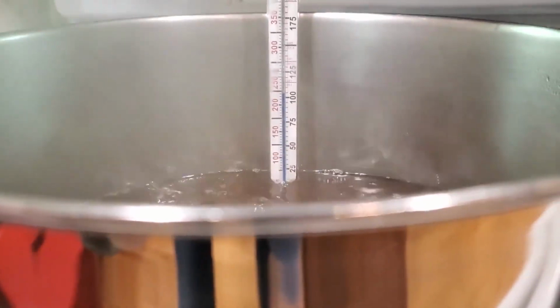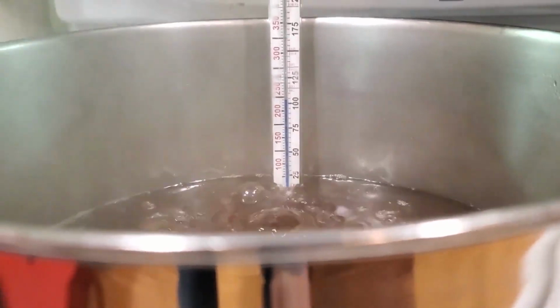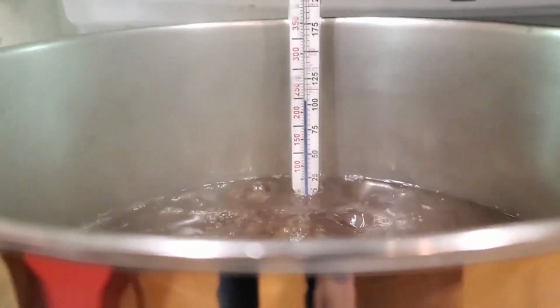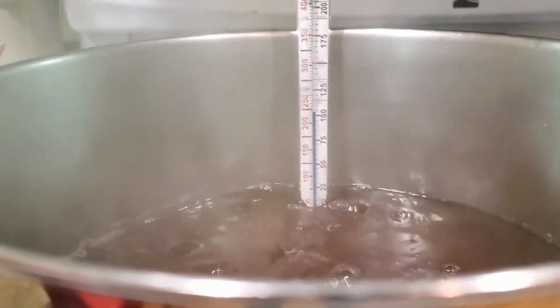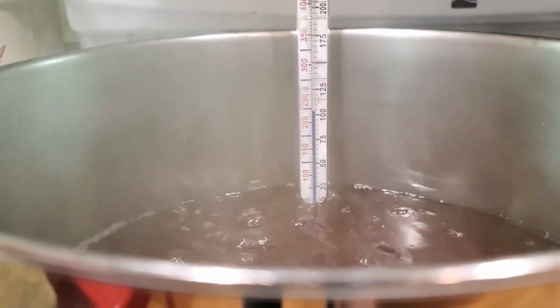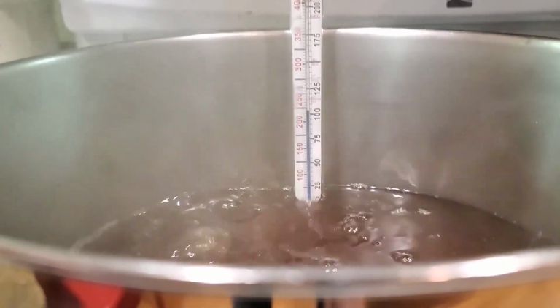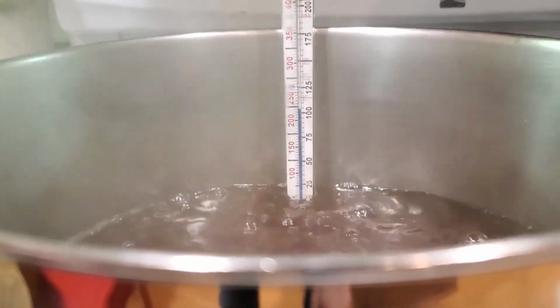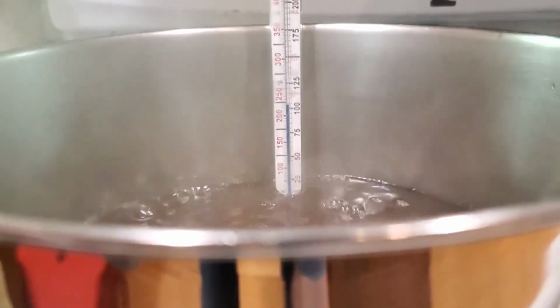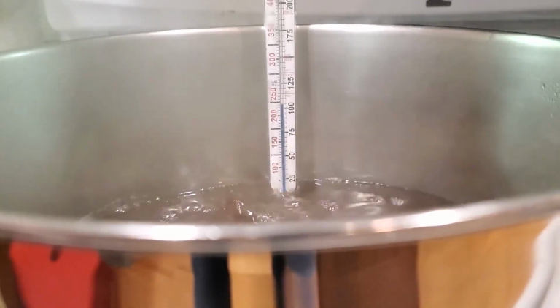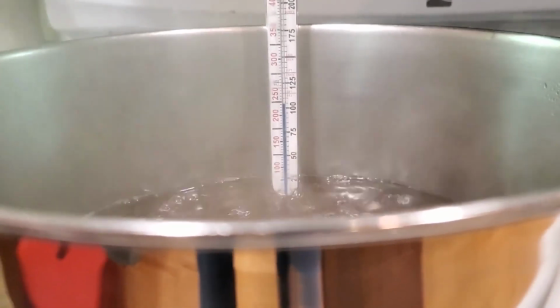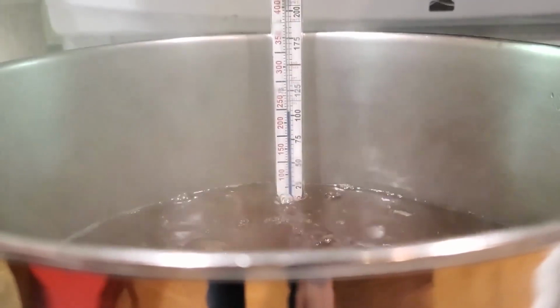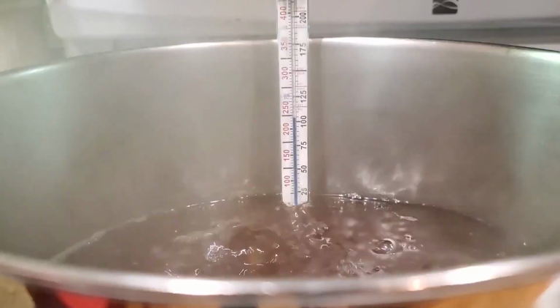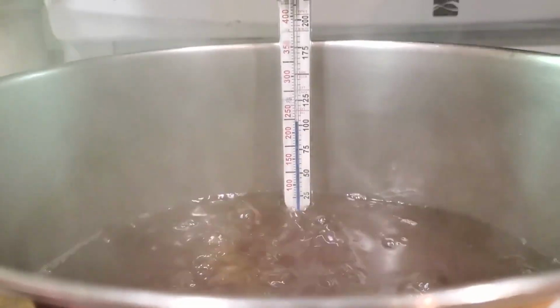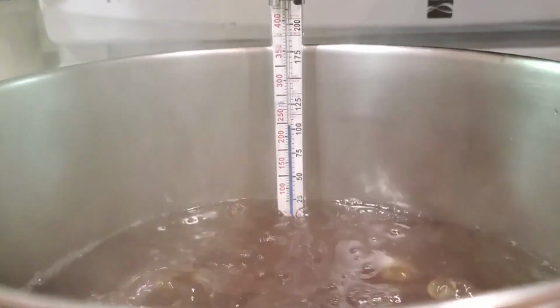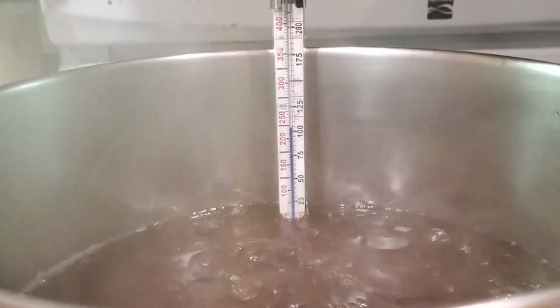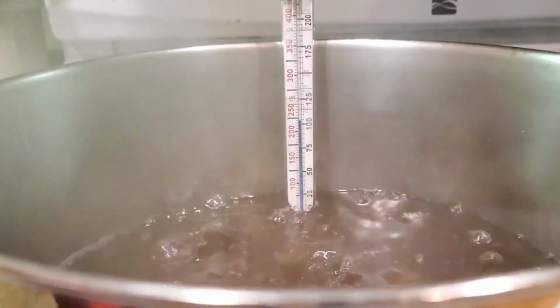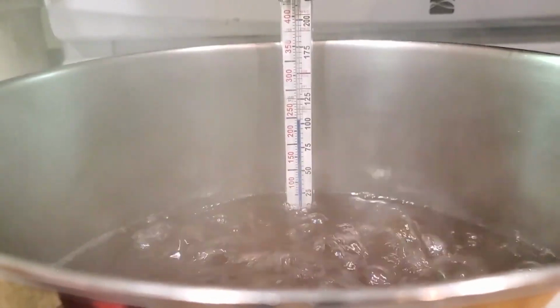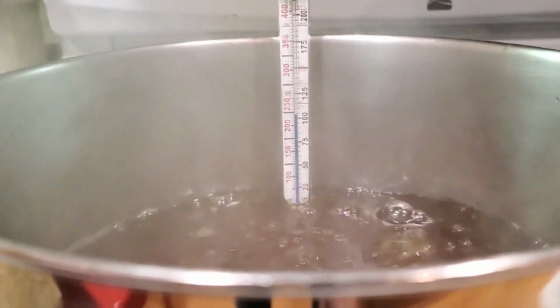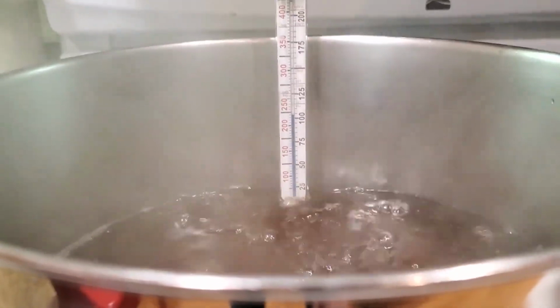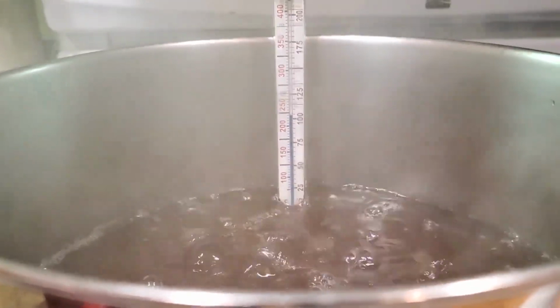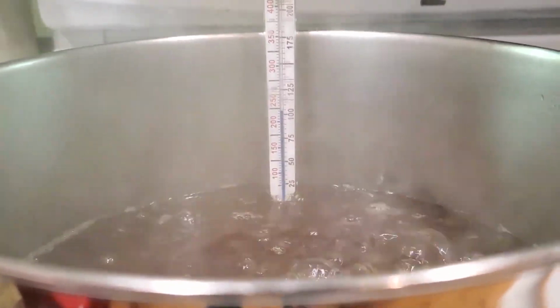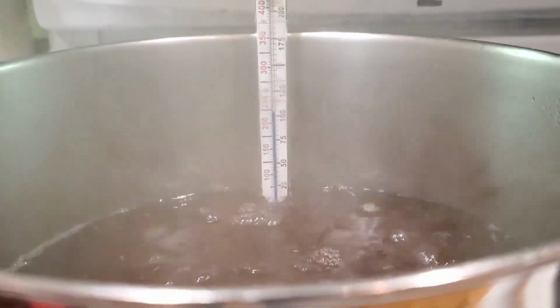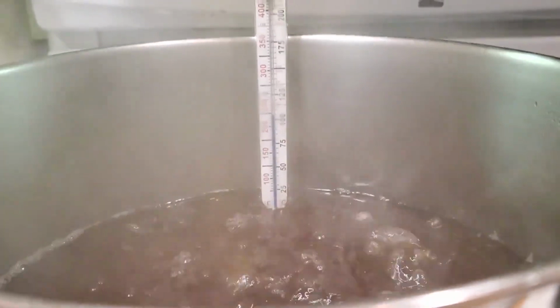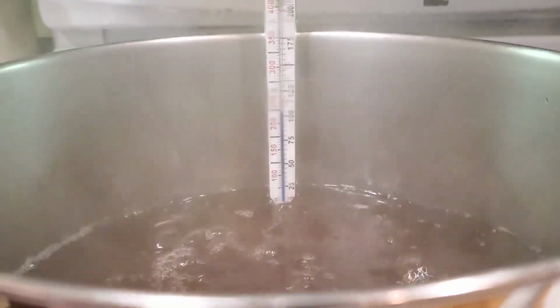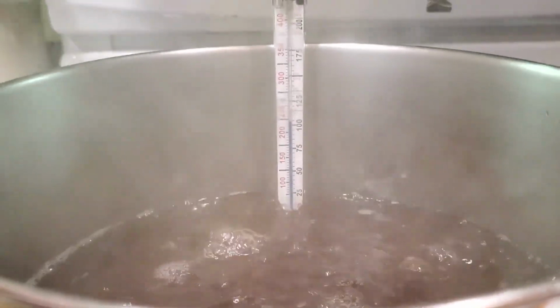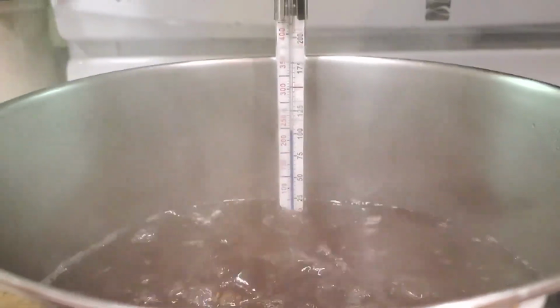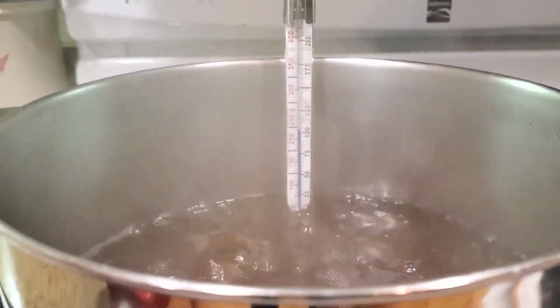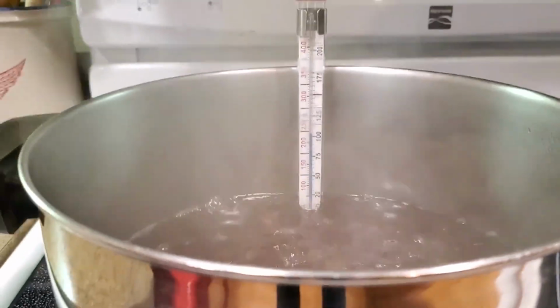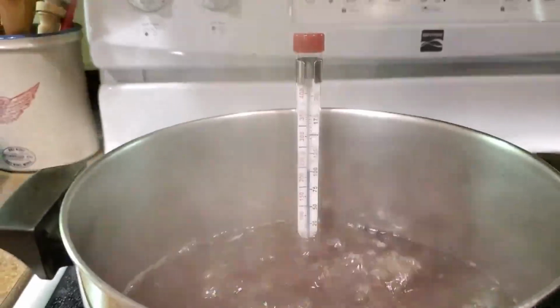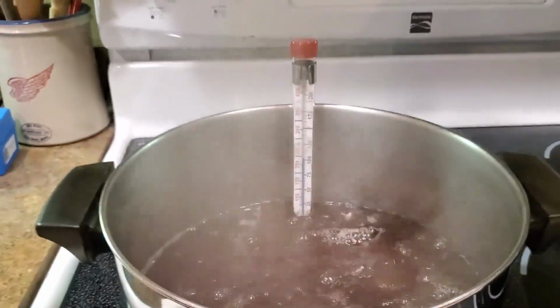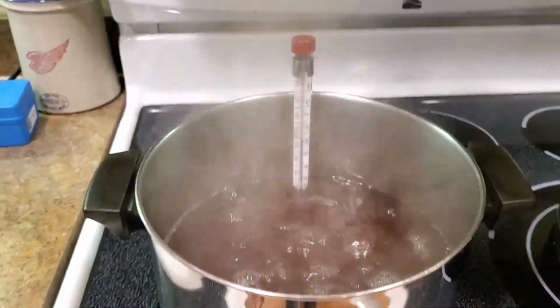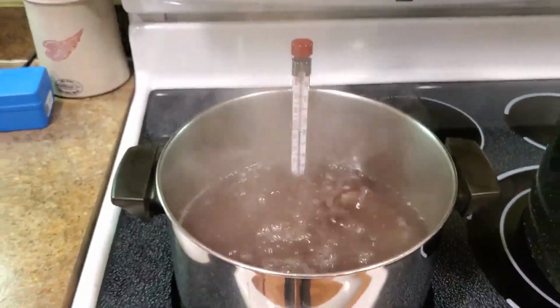For this reason, it's a good idea to monitor the temperature of your syrup with a candy thermometer as the syrup approaches its final stages. The temperature of the syrup will gradually increase as the sugar becomes more concentrated.